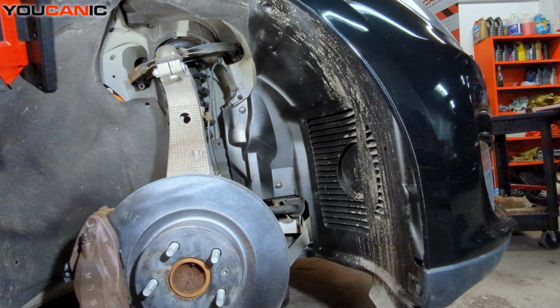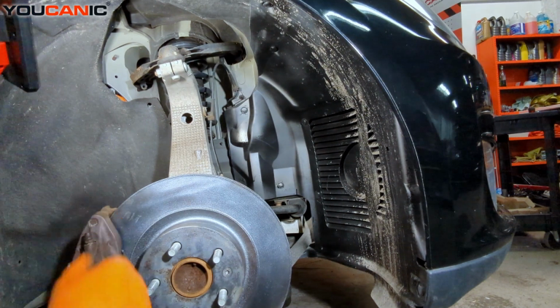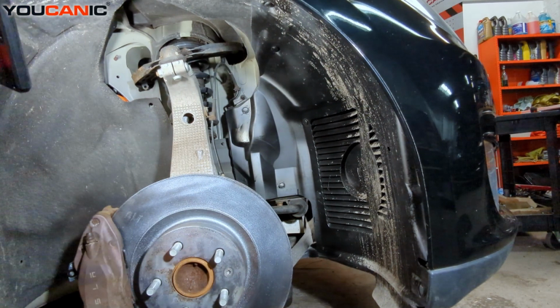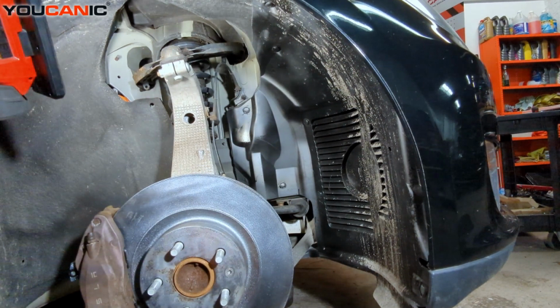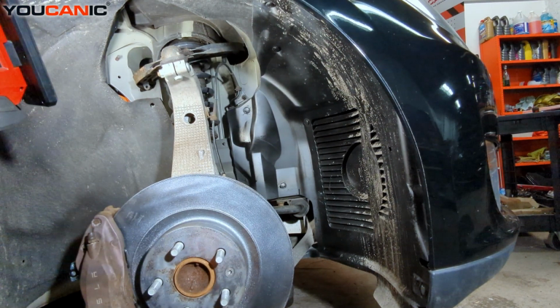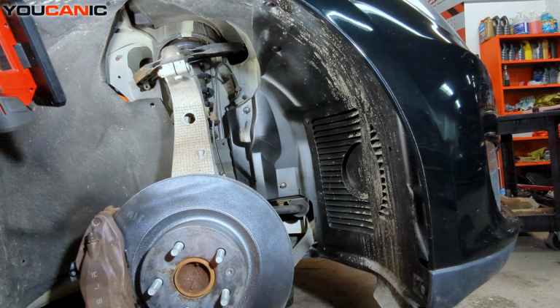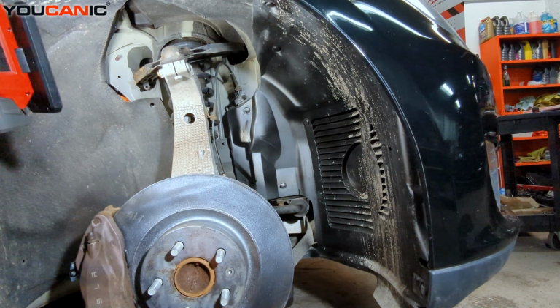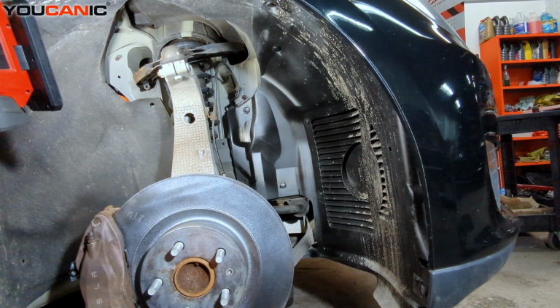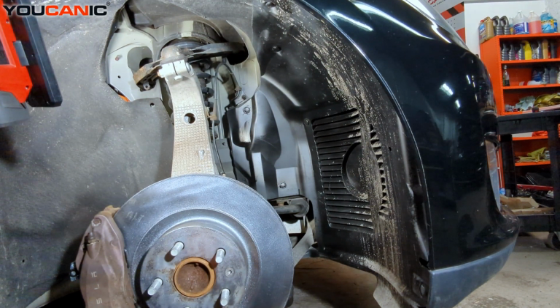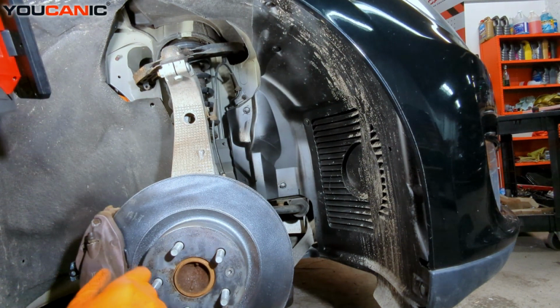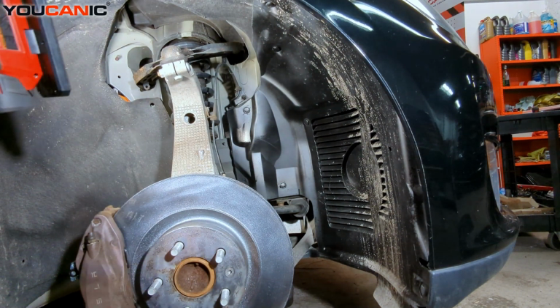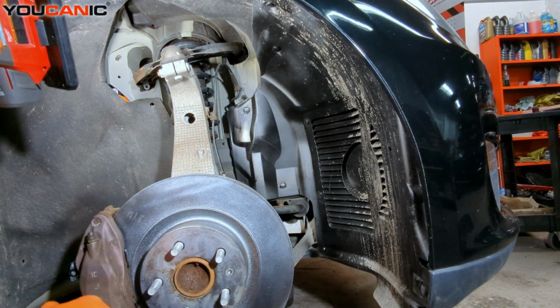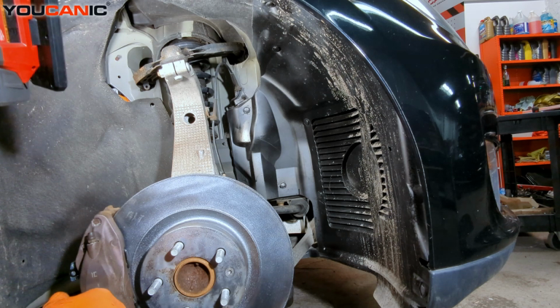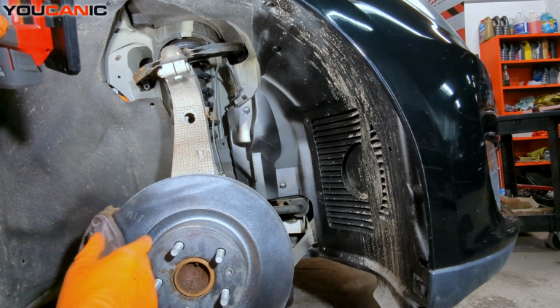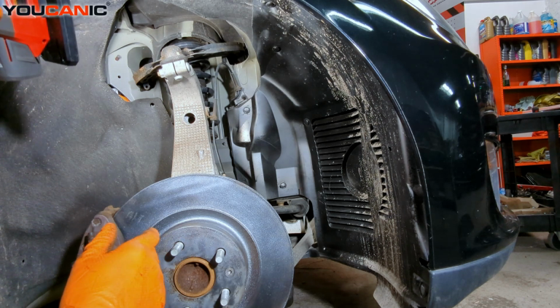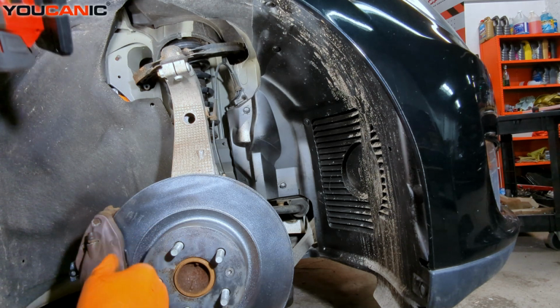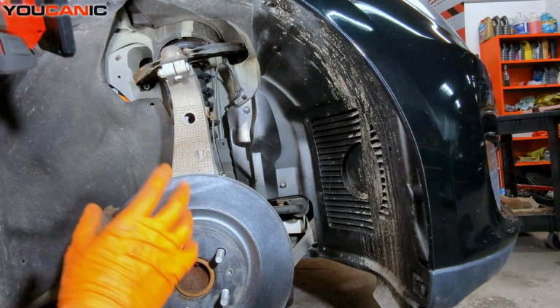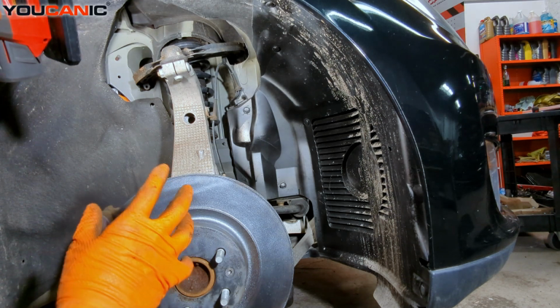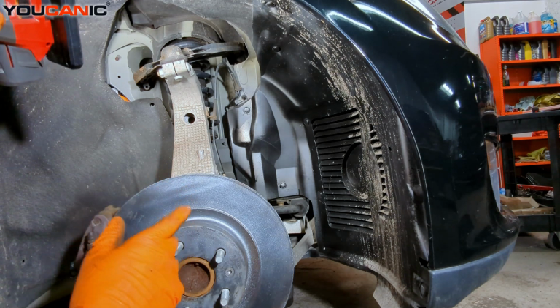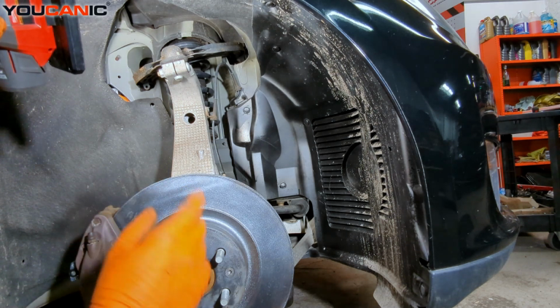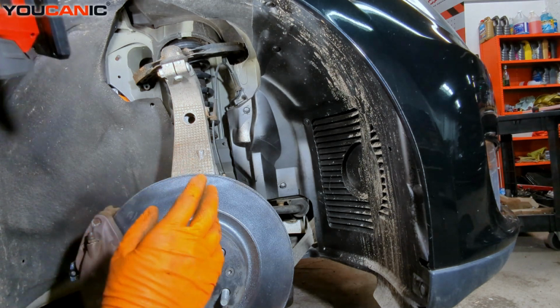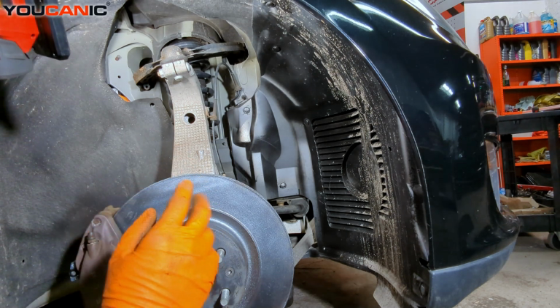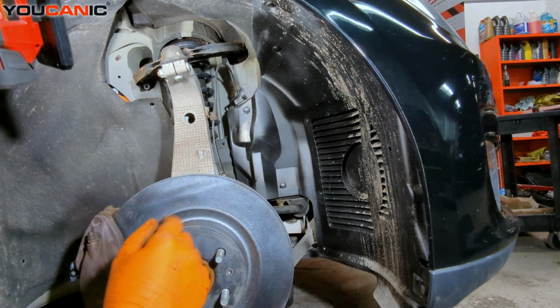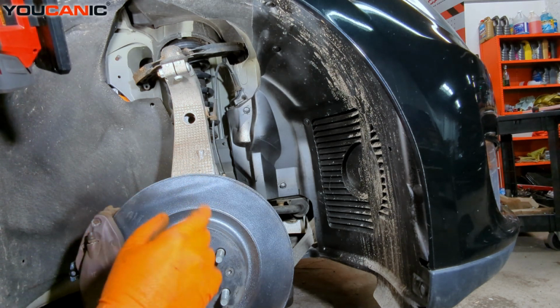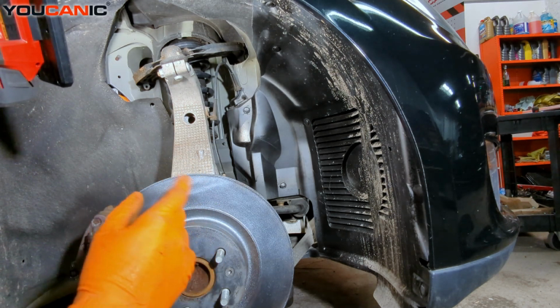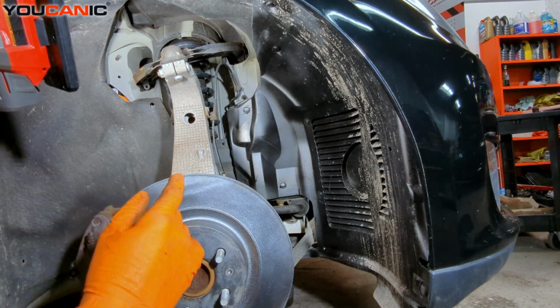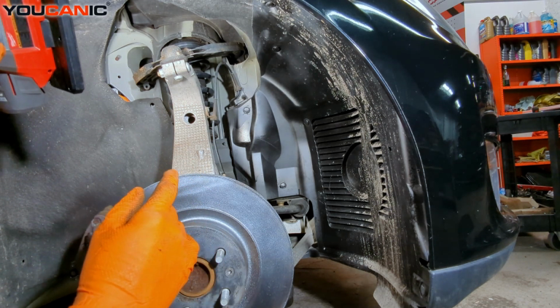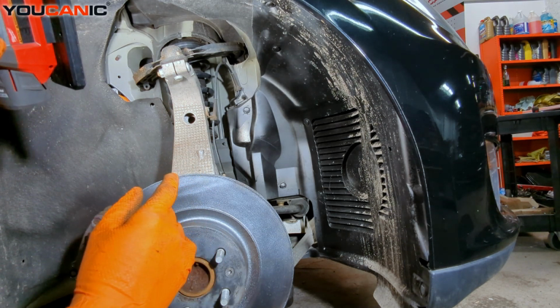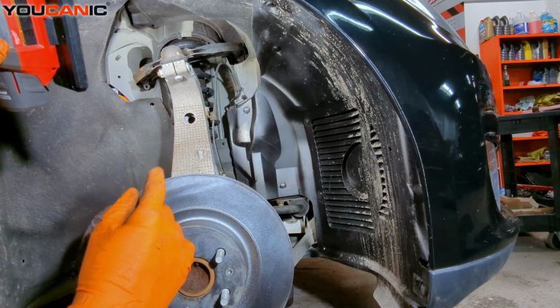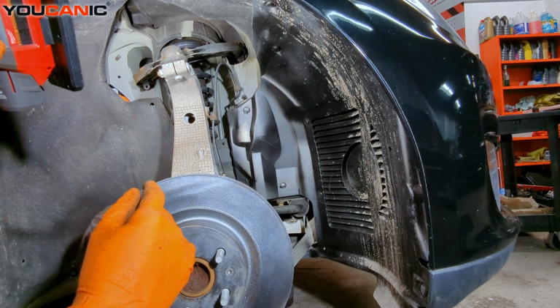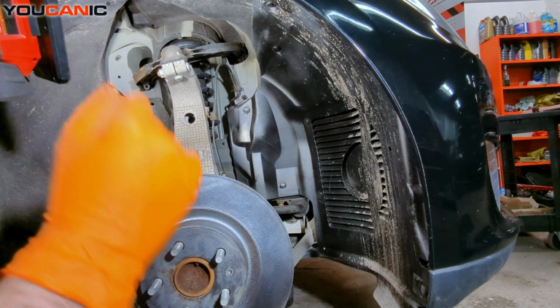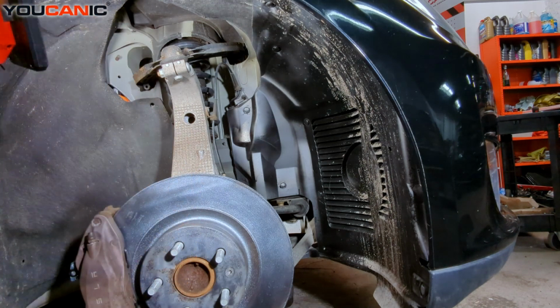Welcome to Mechanic. Today we have a 2013 Tesla Model S, and on this vehicle I'm going to do a quick overview of how you change out your ABS wheel speed sensor.